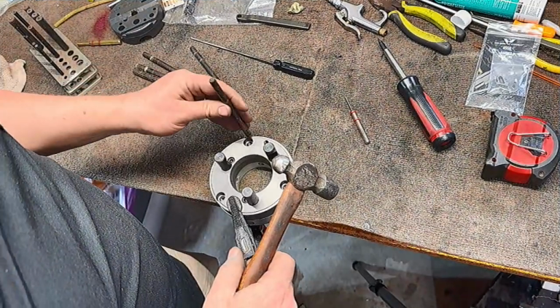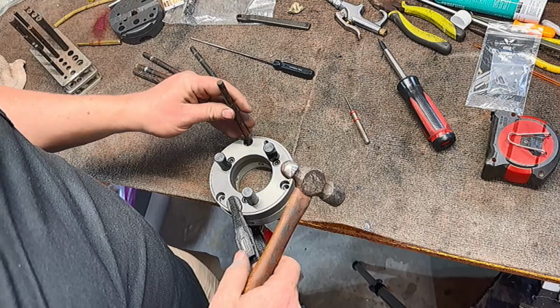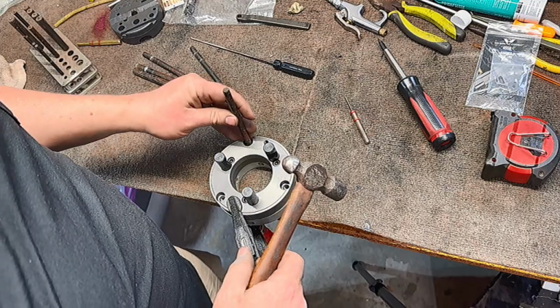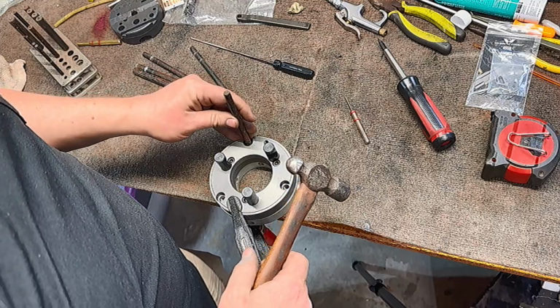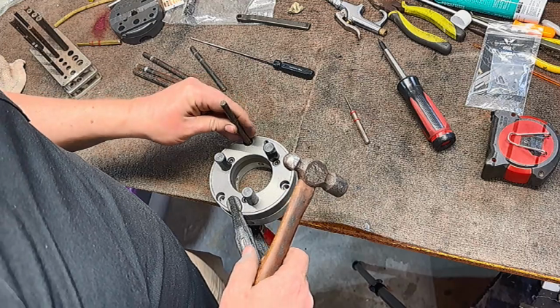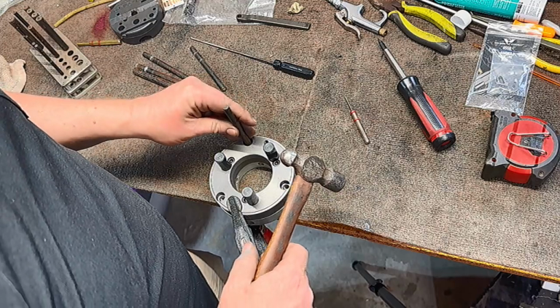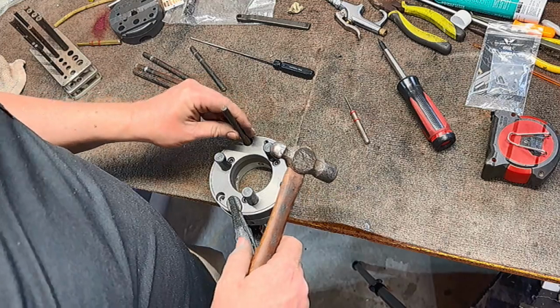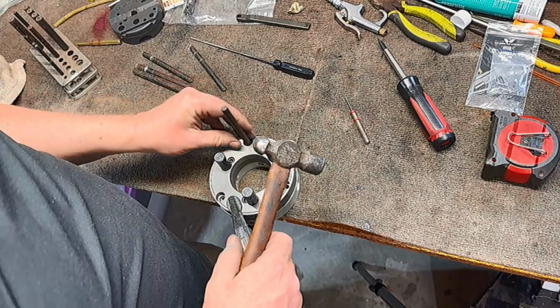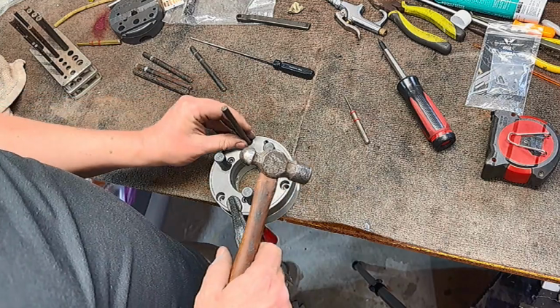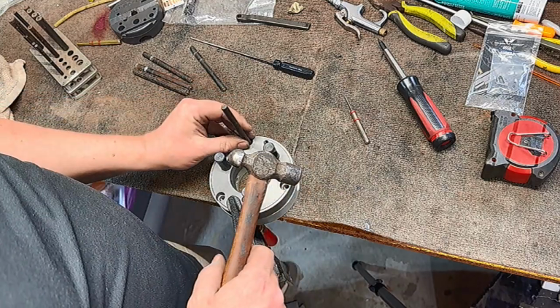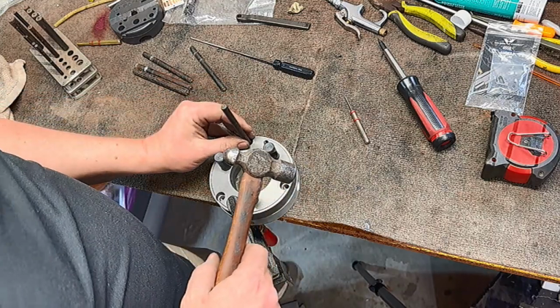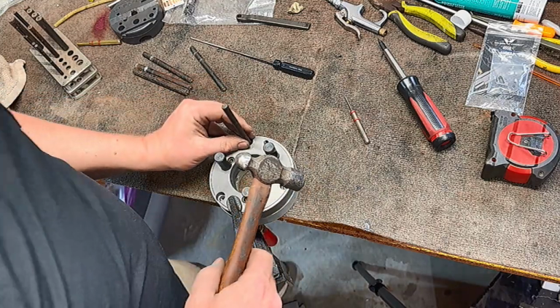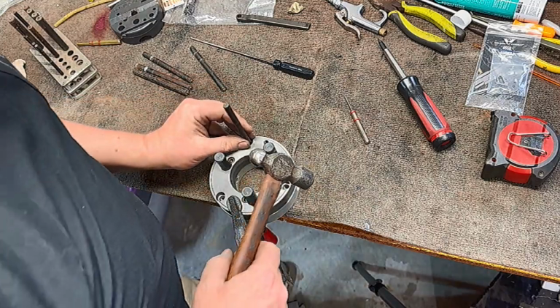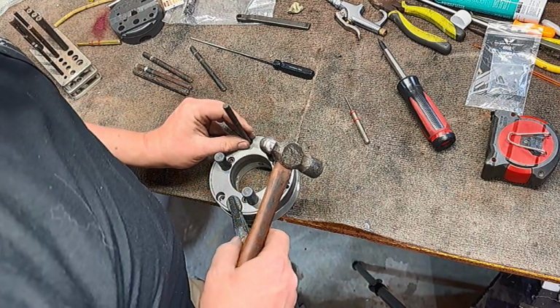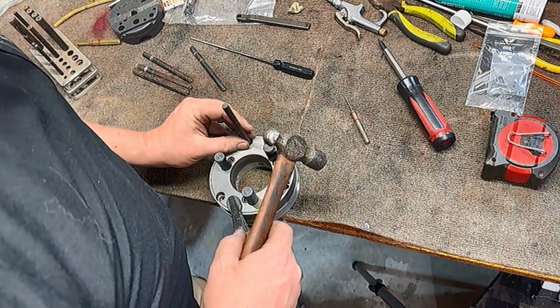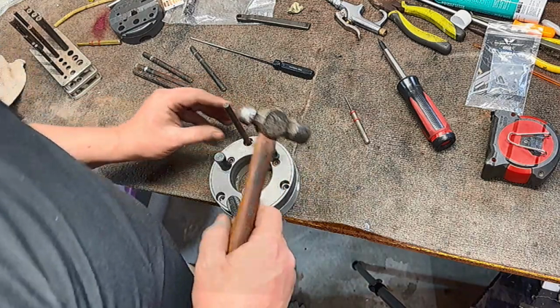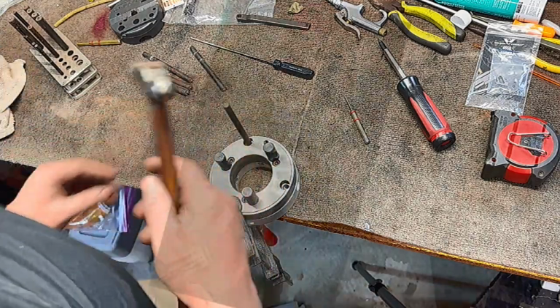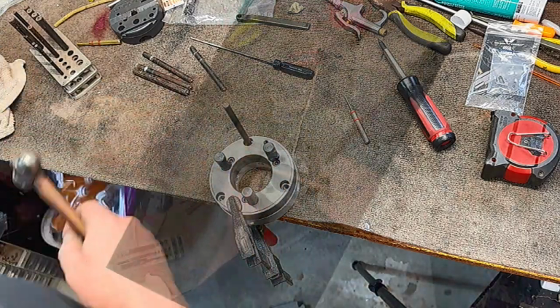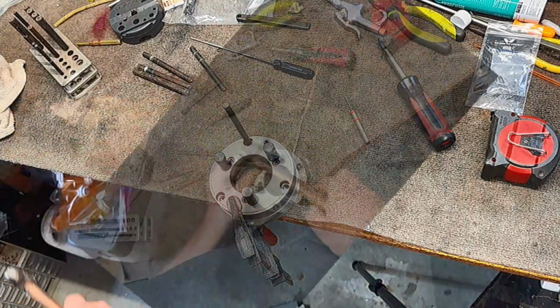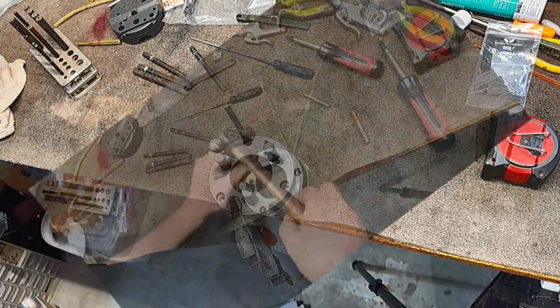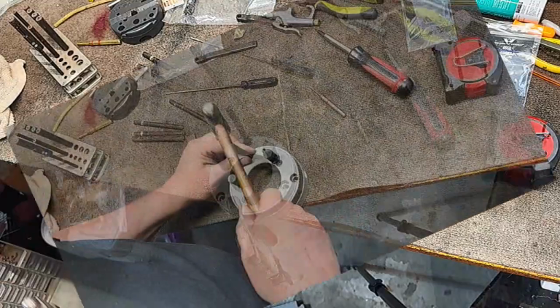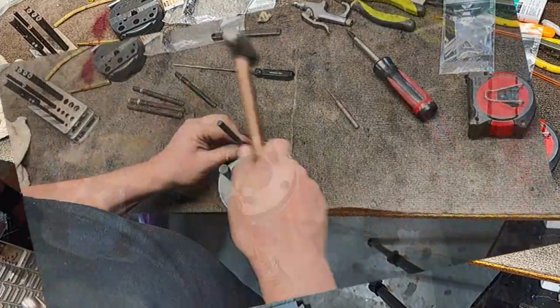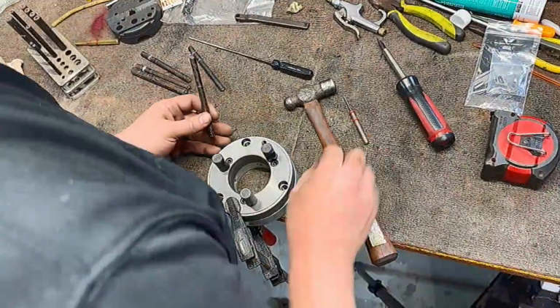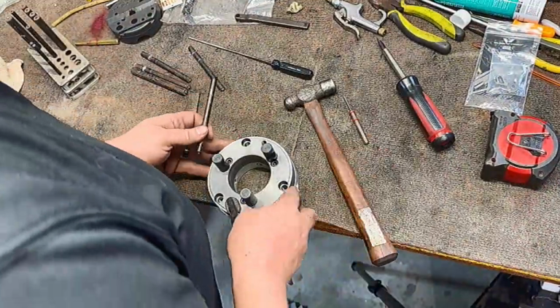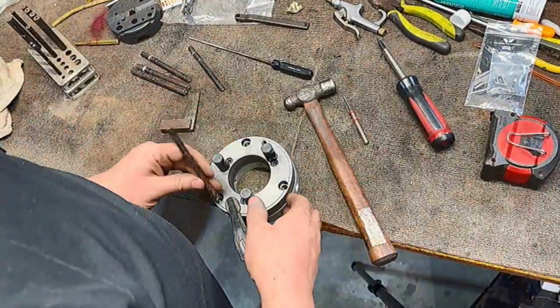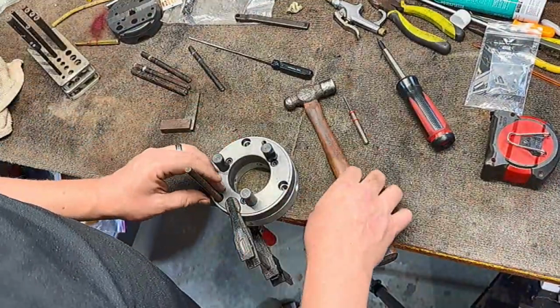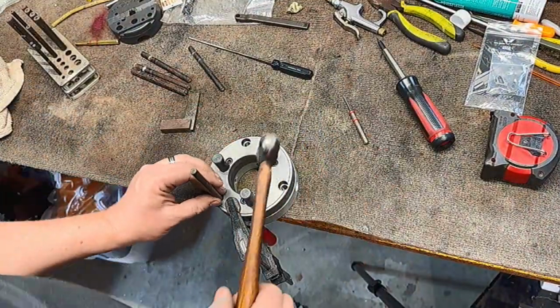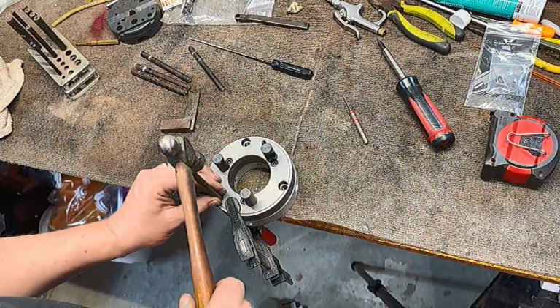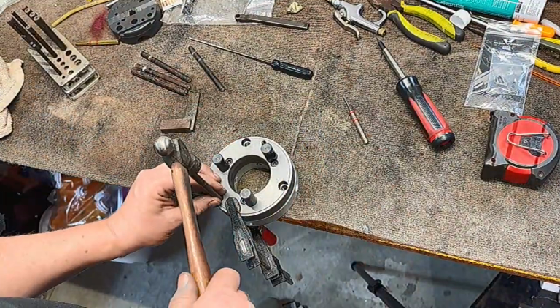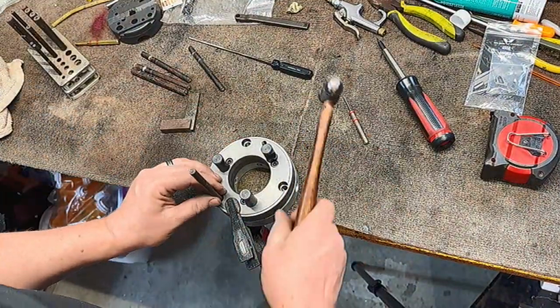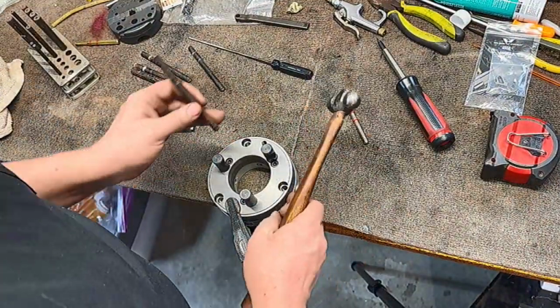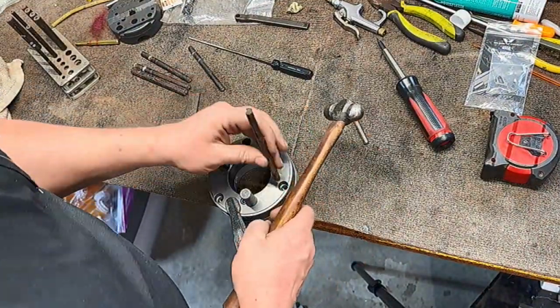With our recess cut into our spider plate, we're now going to use a transfer punch to mark those locations onto our spider plate so that we can drill and tap it.